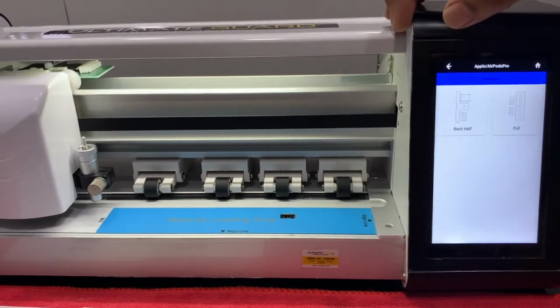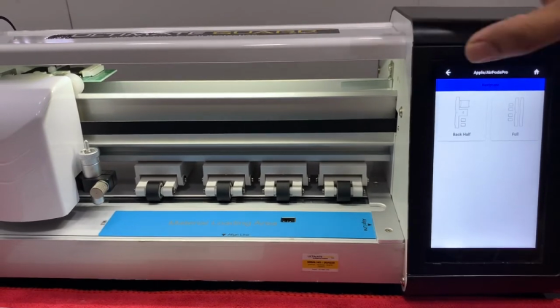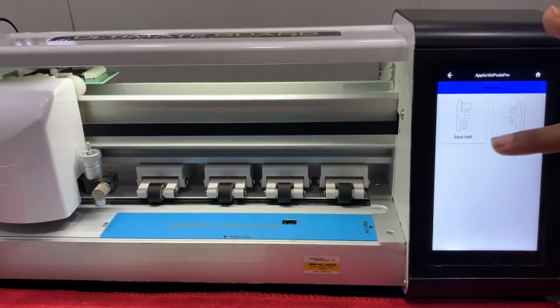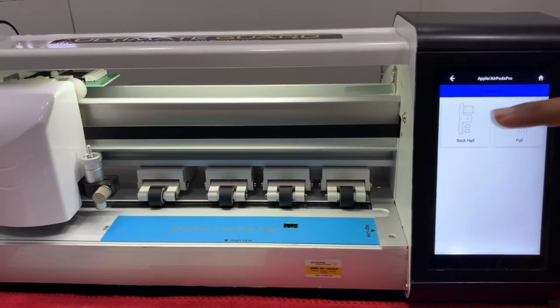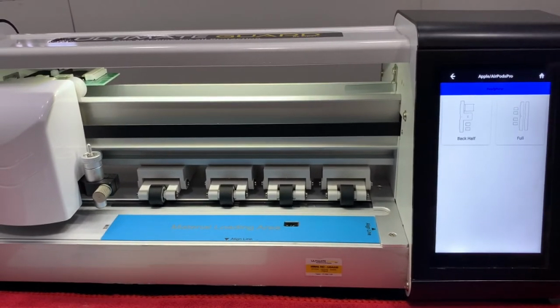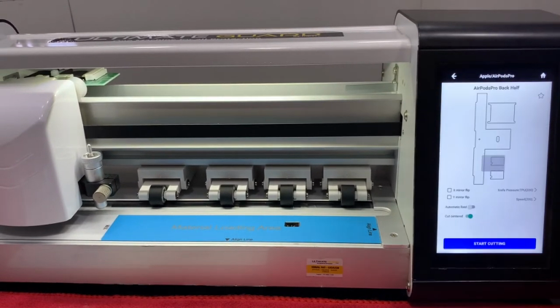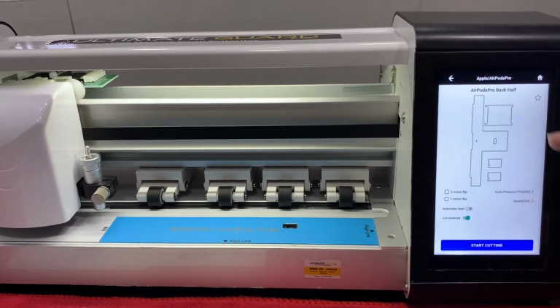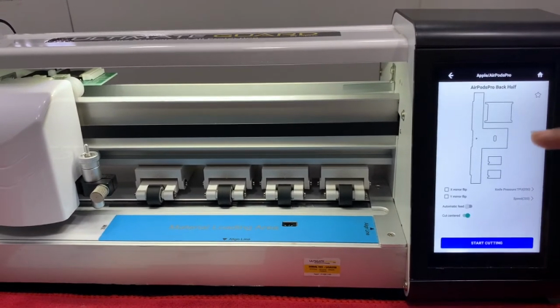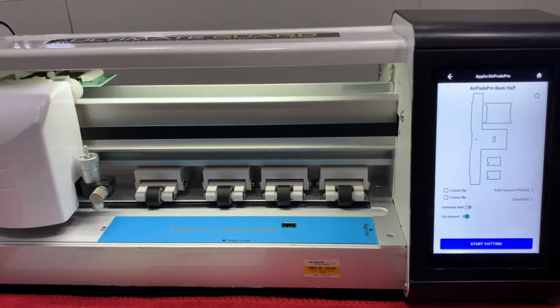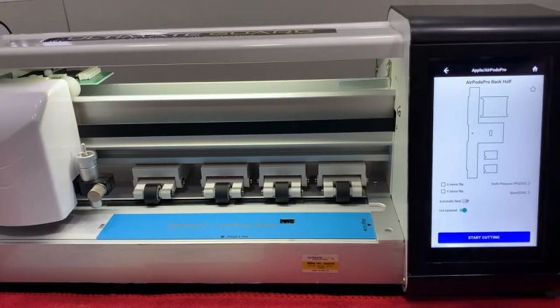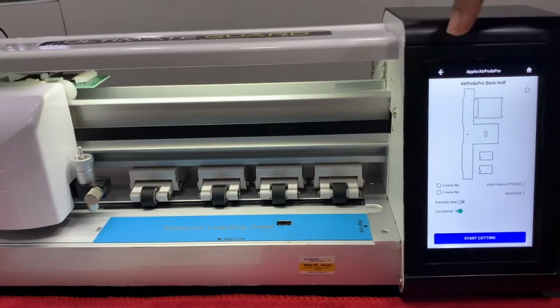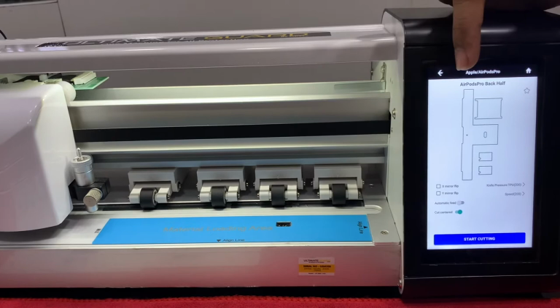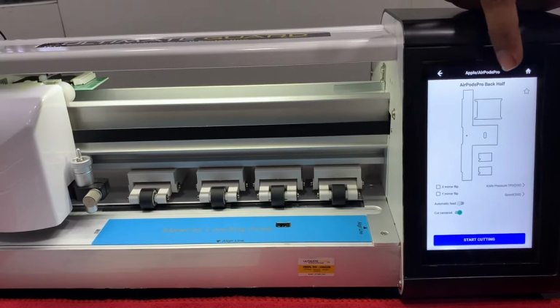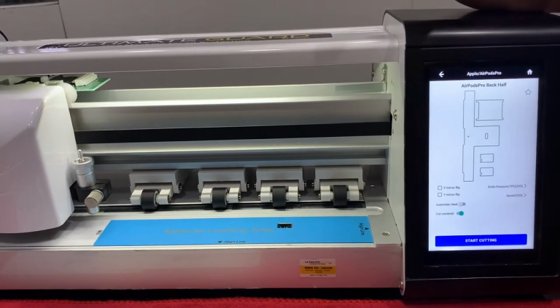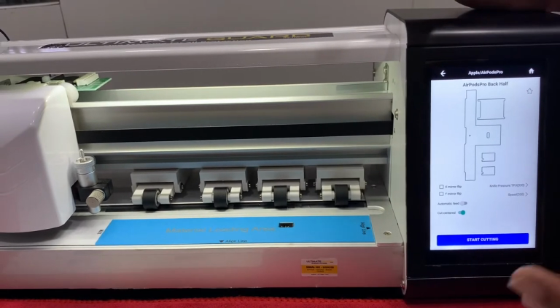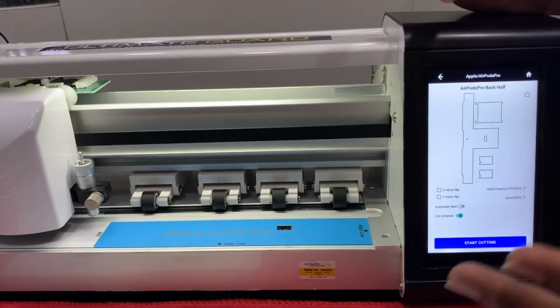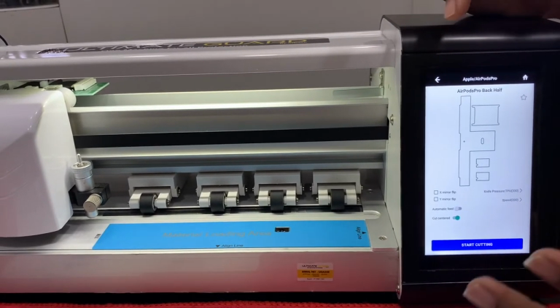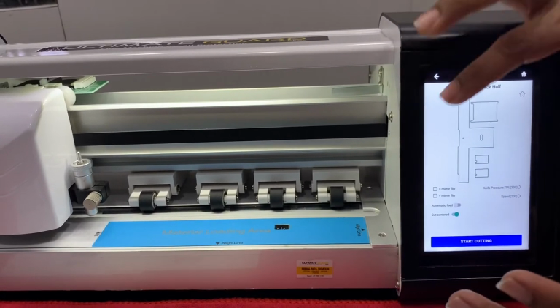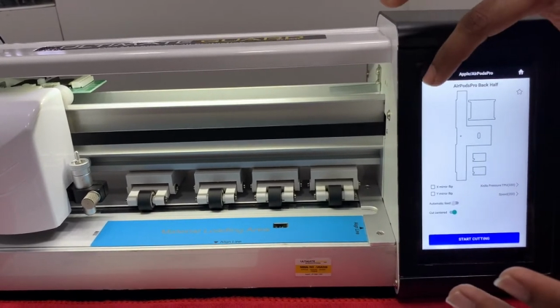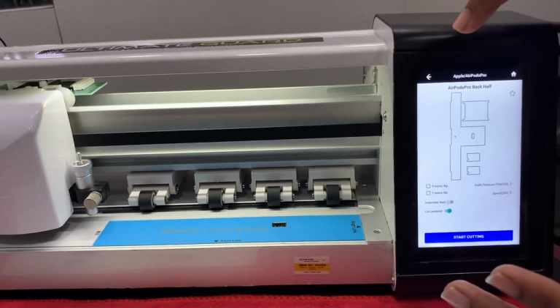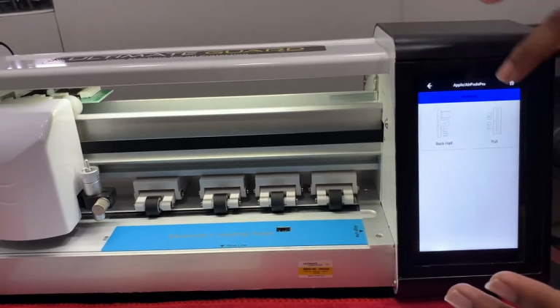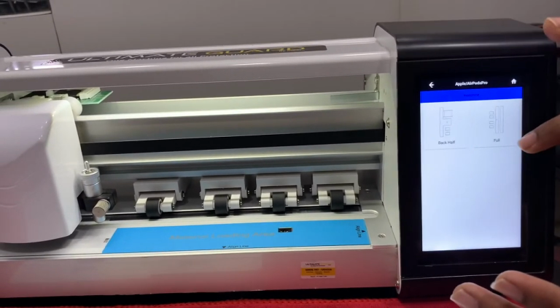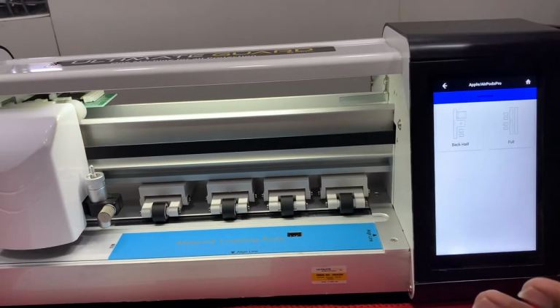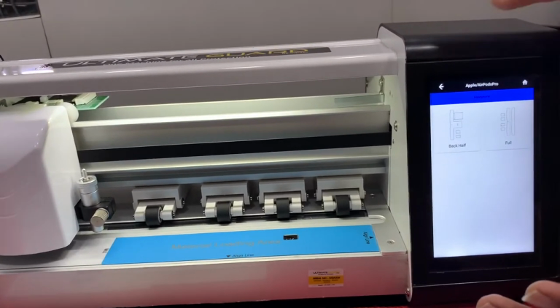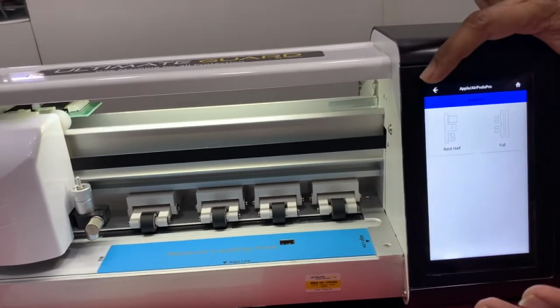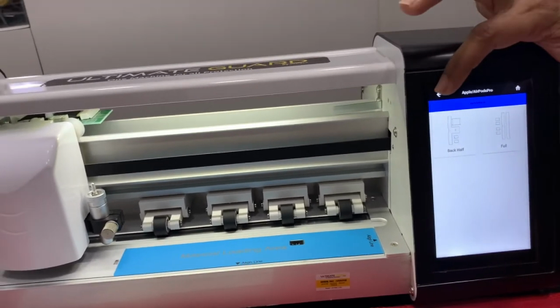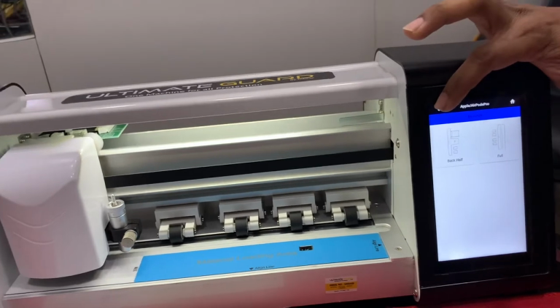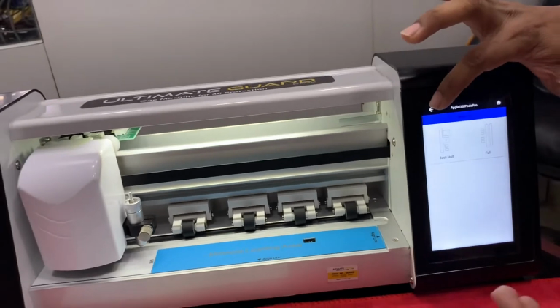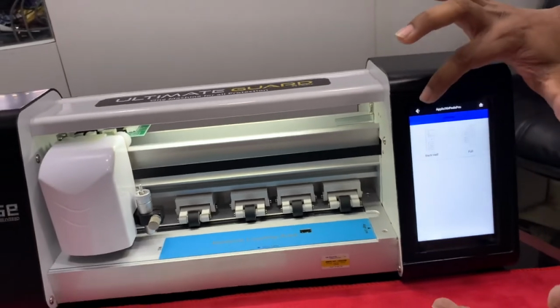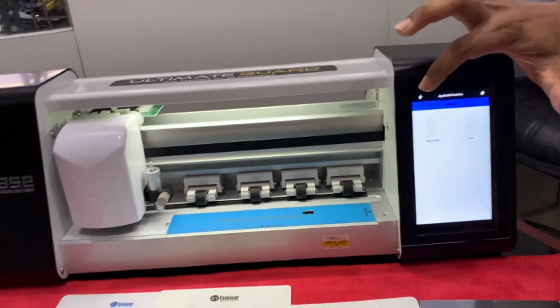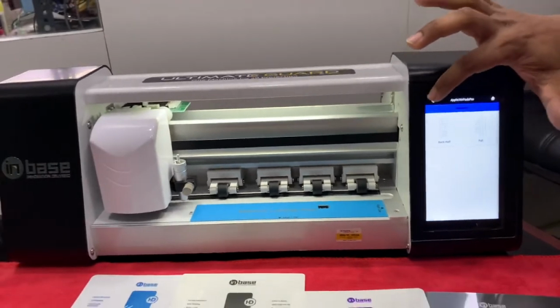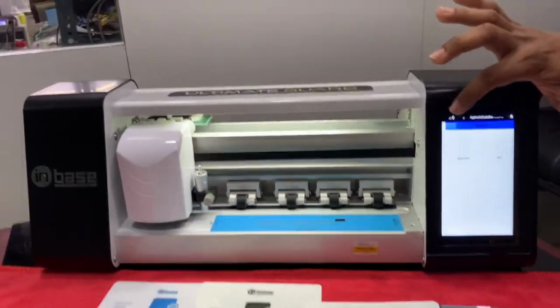You can choose either clear or matte material. This is one of the AirPods Pro back-off options. Here is the back-off and here is the full cover. However the customer wants it, they can choose as per their preference — we can do it.